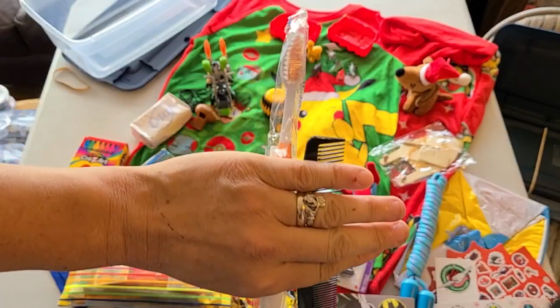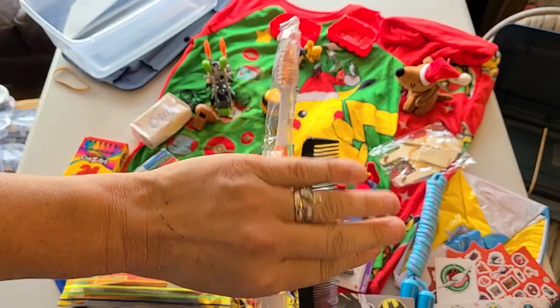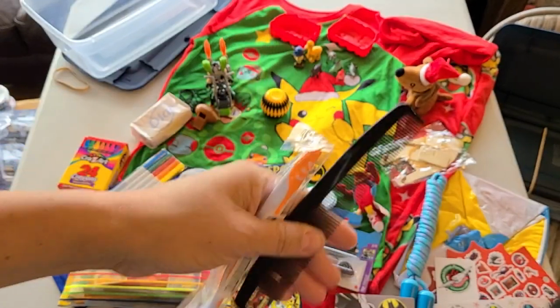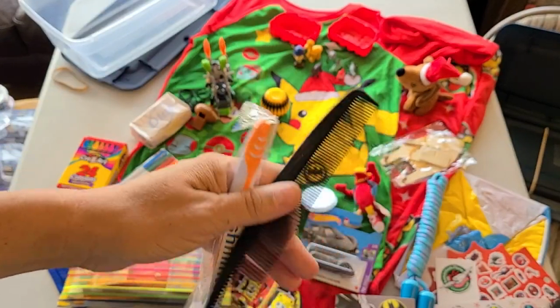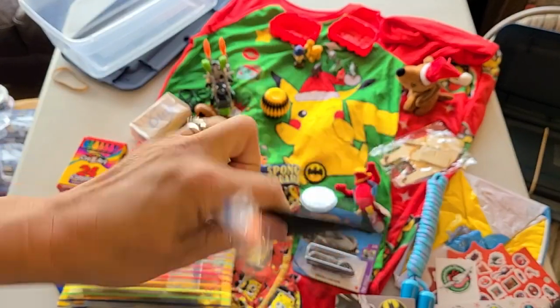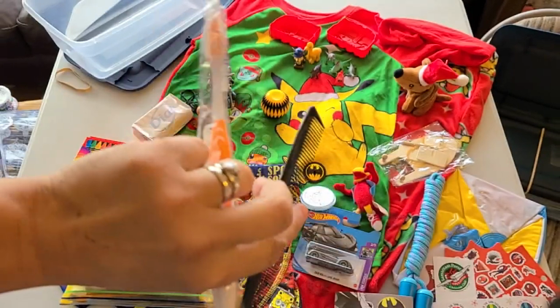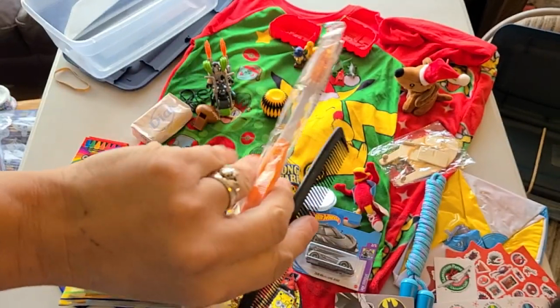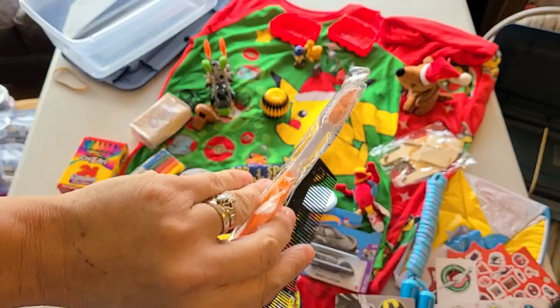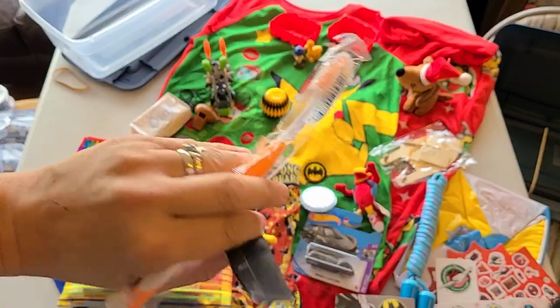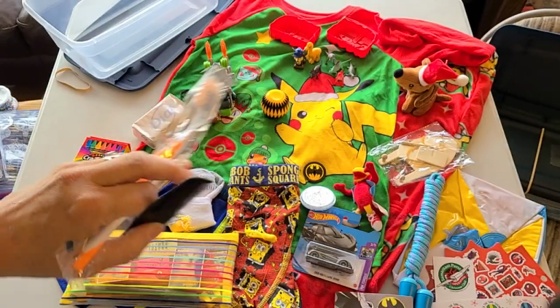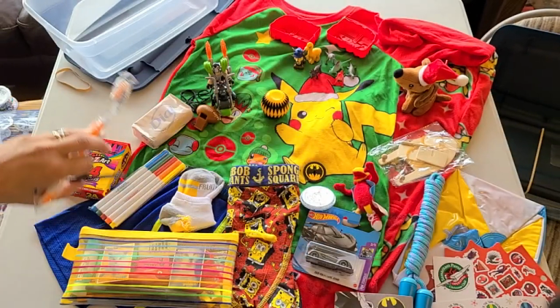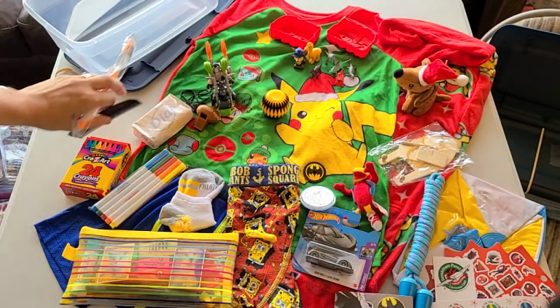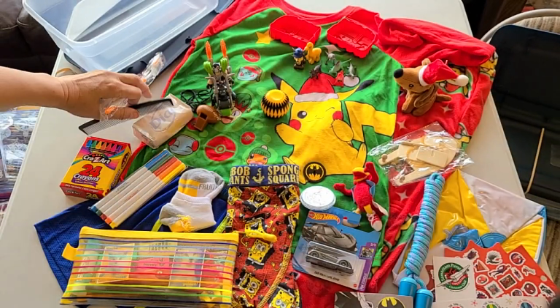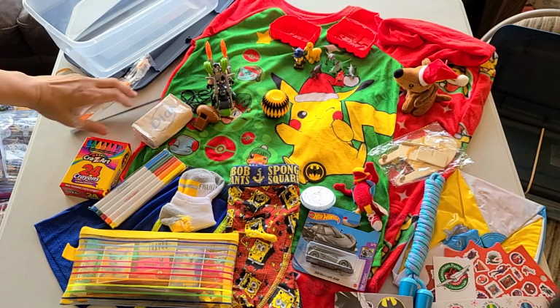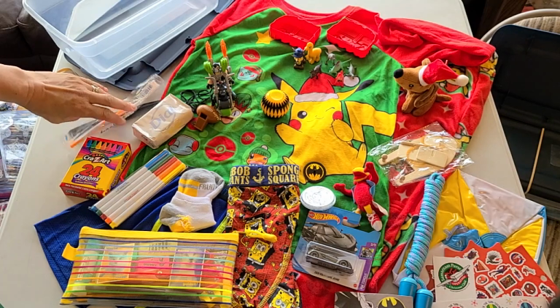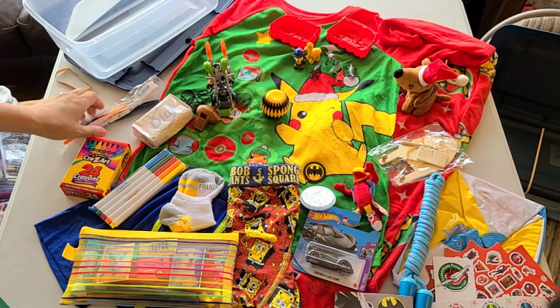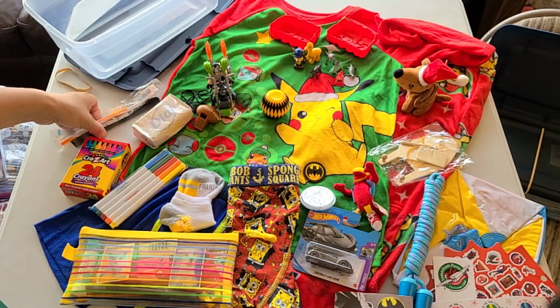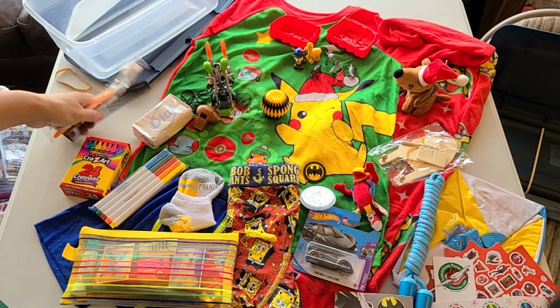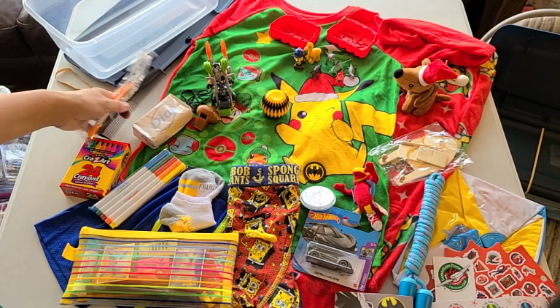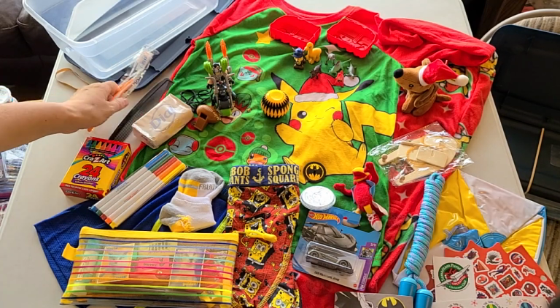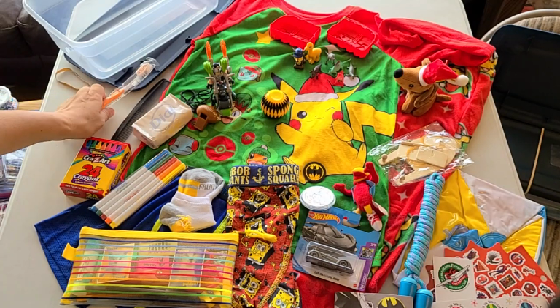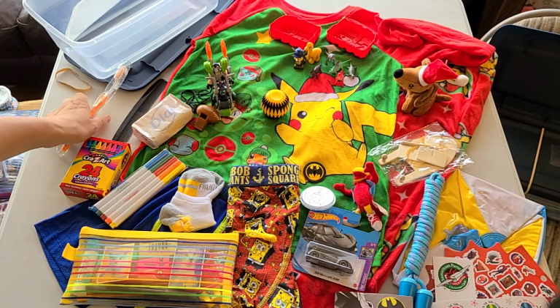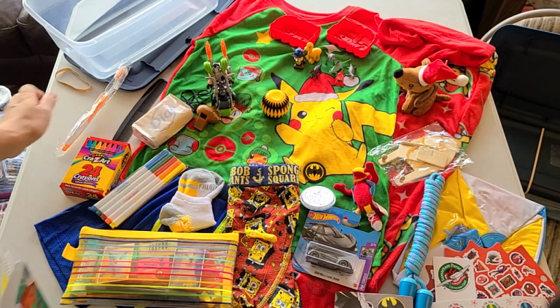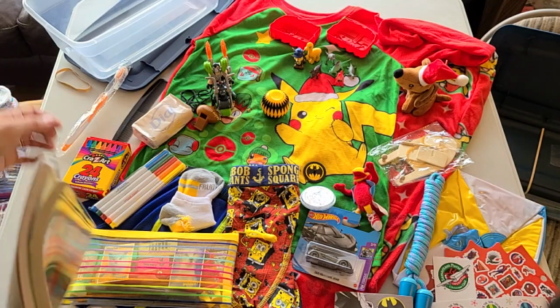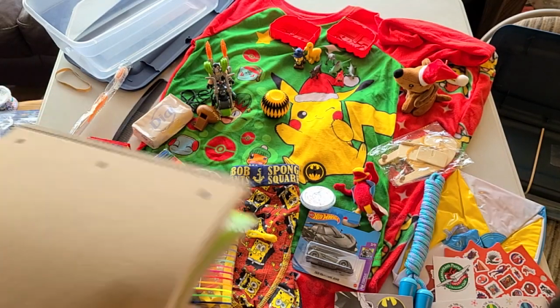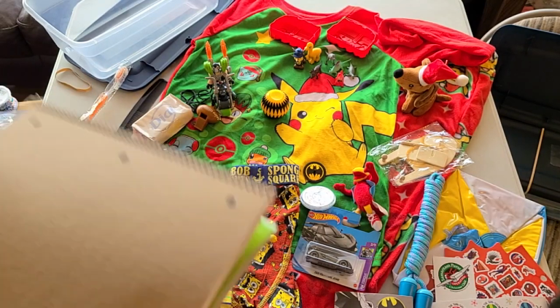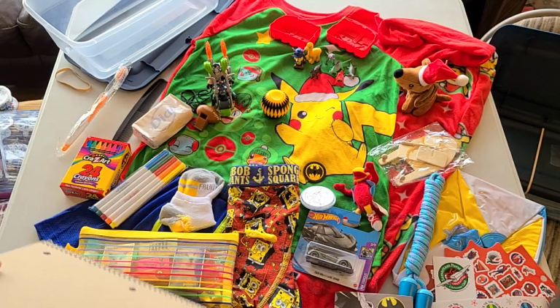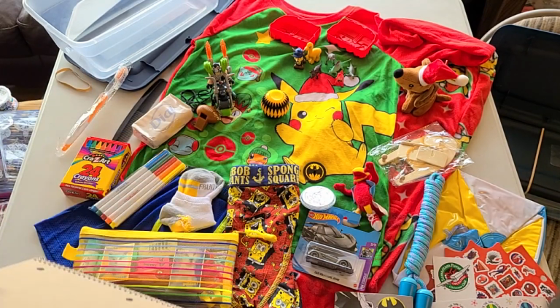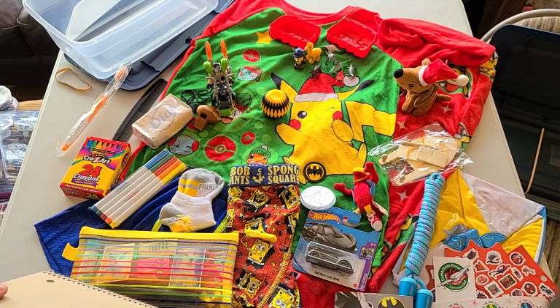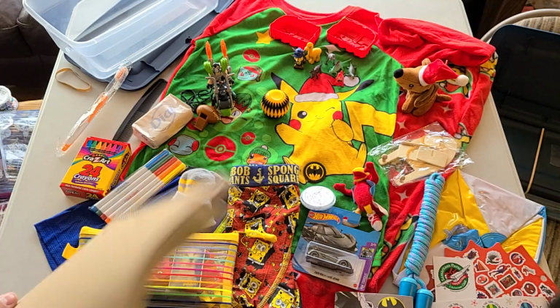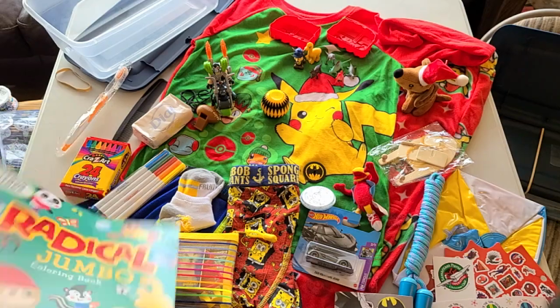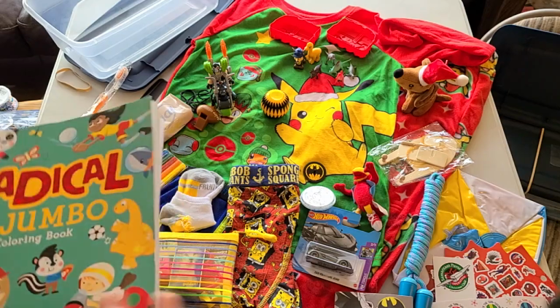Also in the box: a comb and a toothbrush. I didn't have yellow toothbrushes so I had to go with orange.